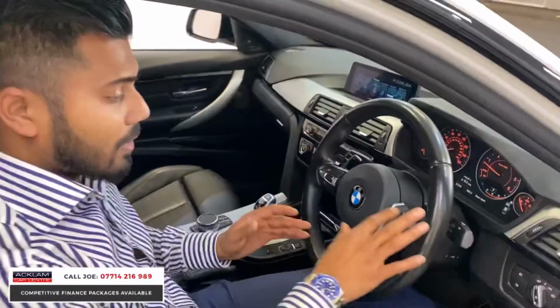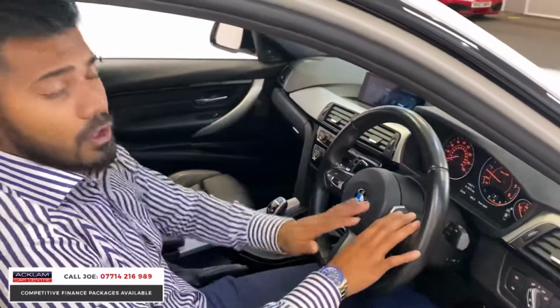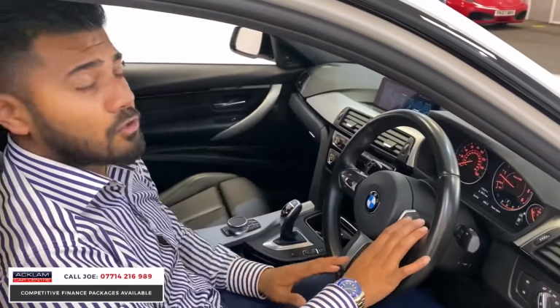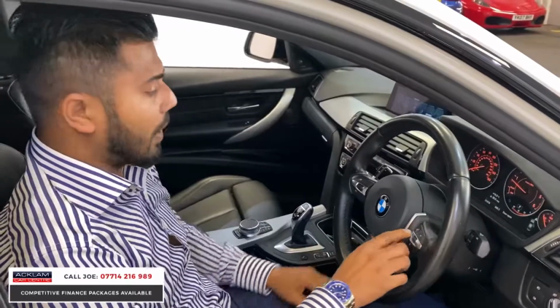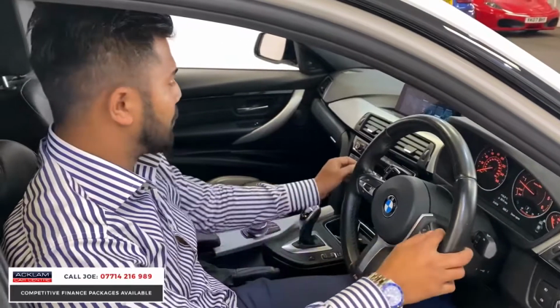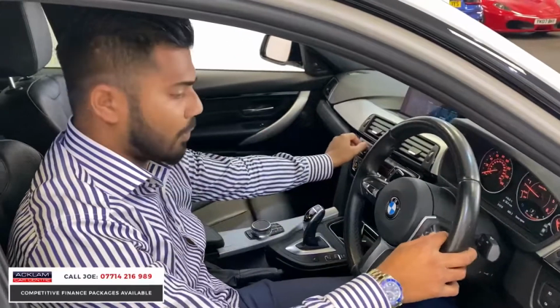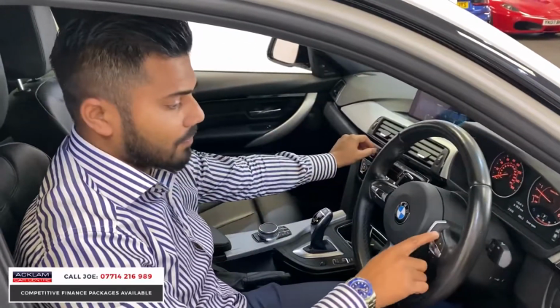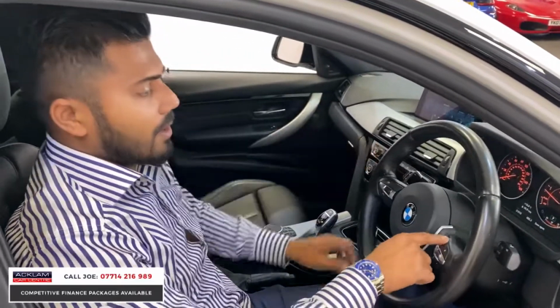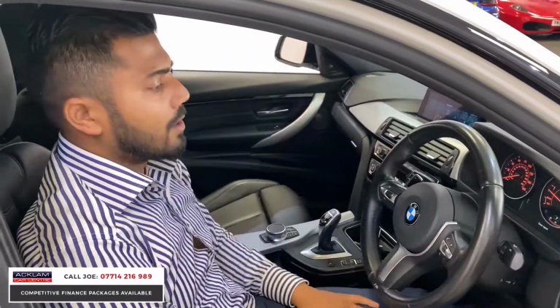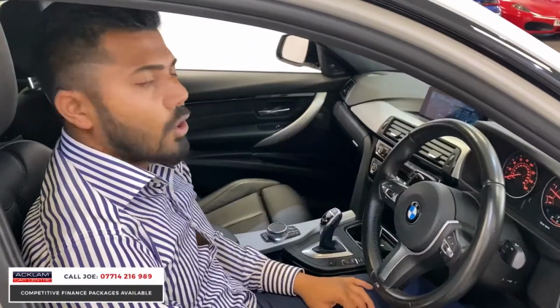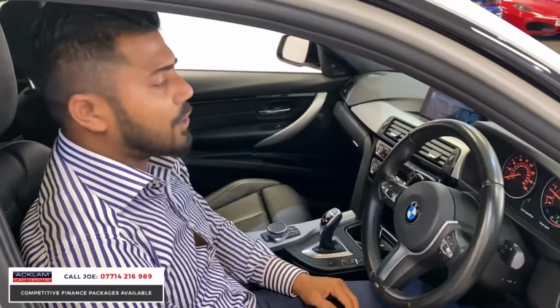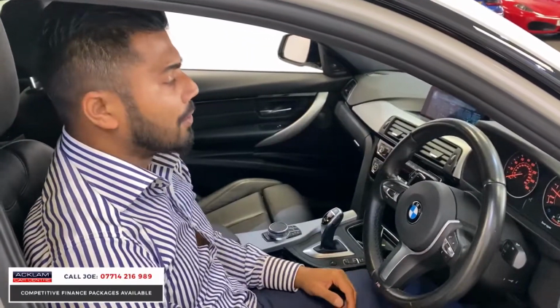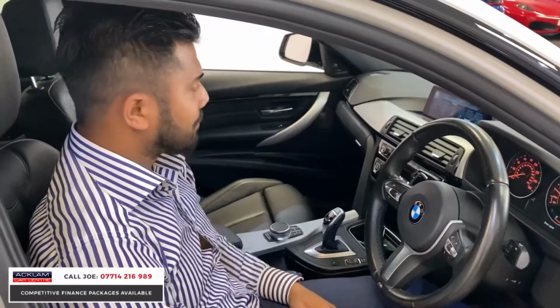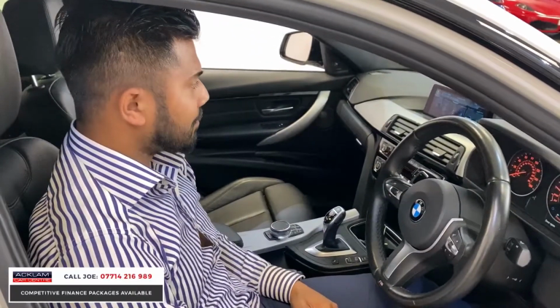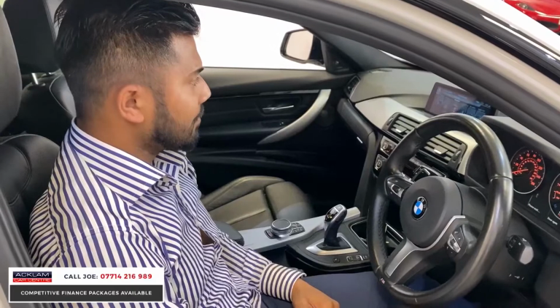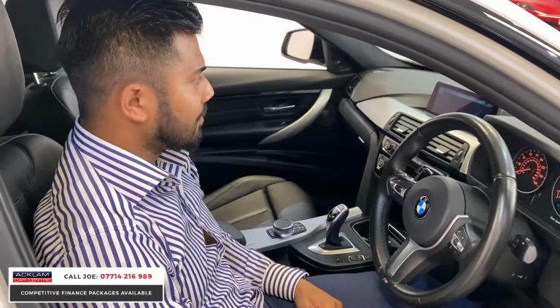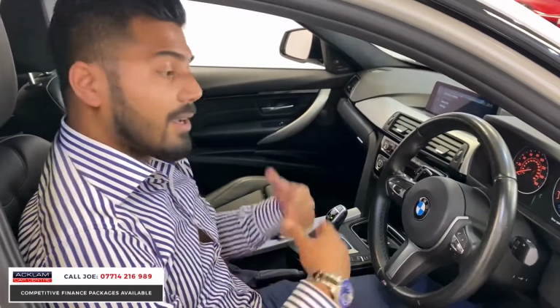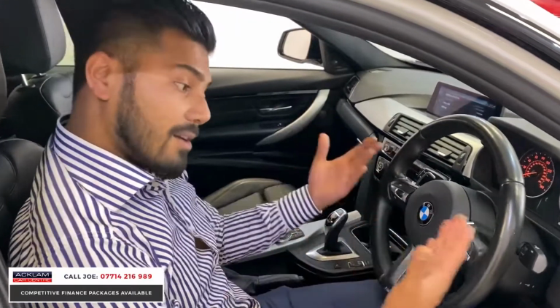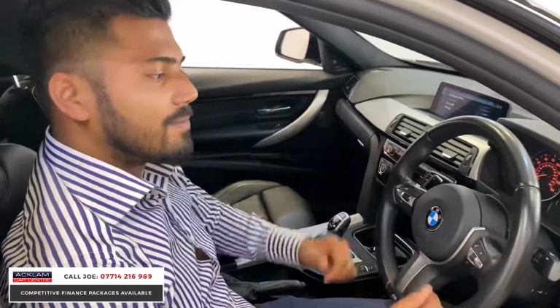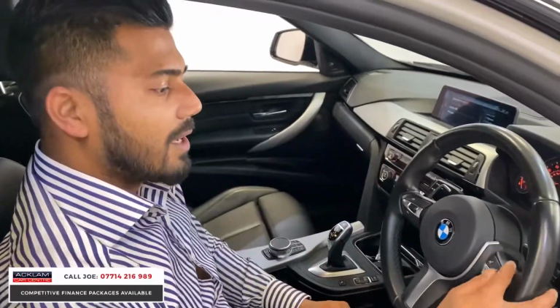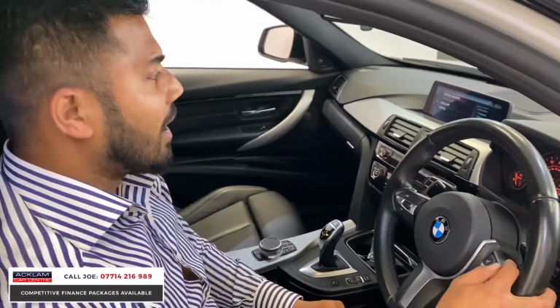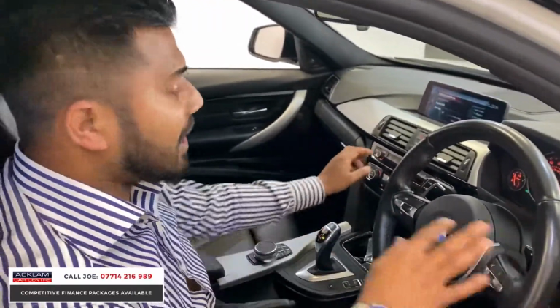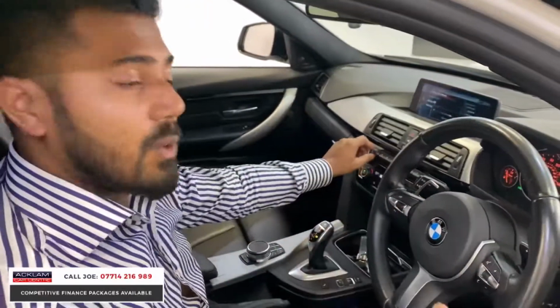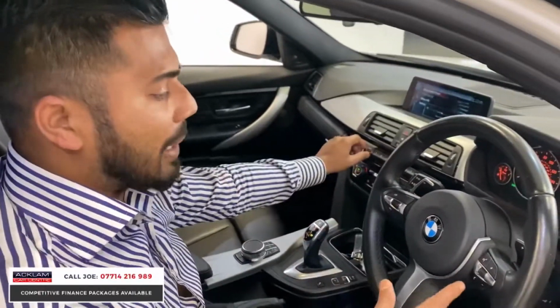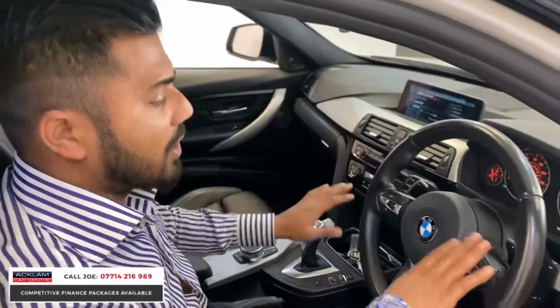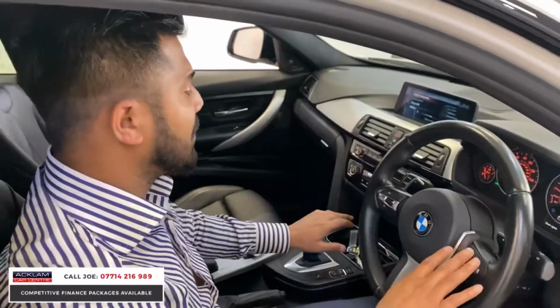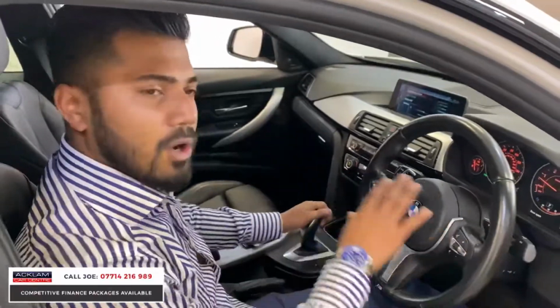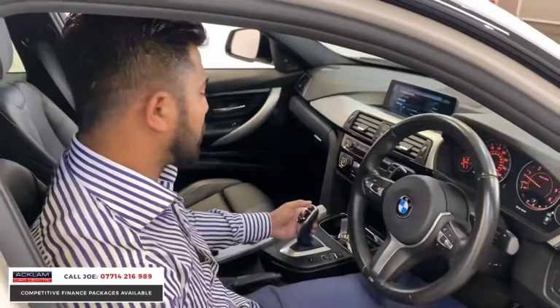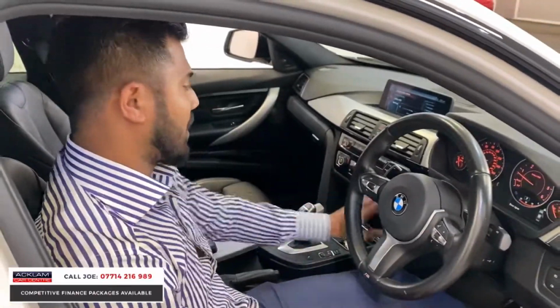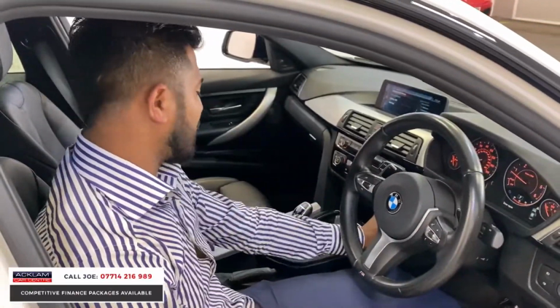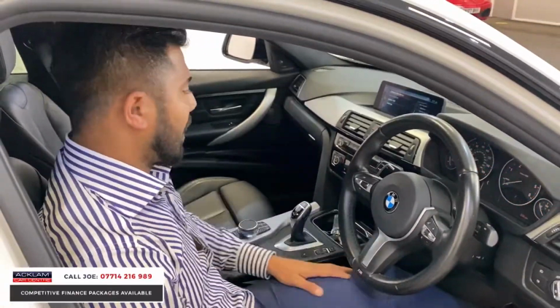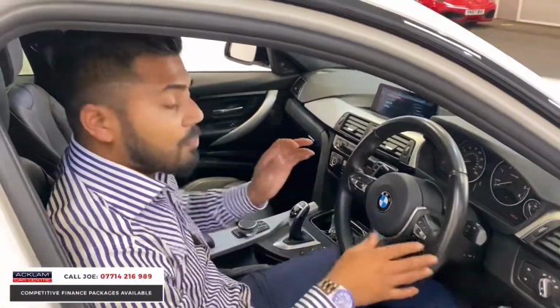You've also got voice control. When you press this button and say 'Radio 1', it takes you to where you want. You can use all the tools that the car has, and it is brilliant.